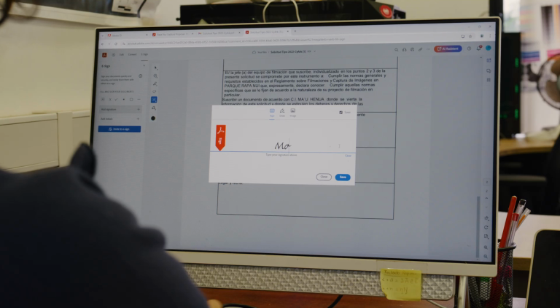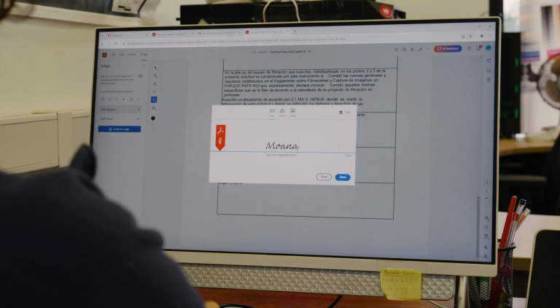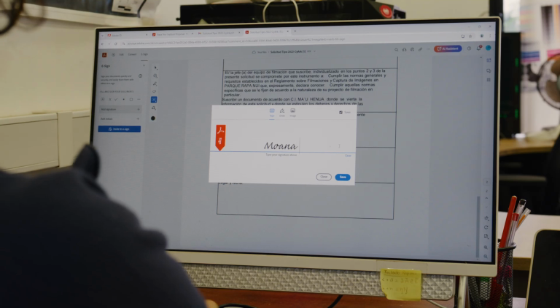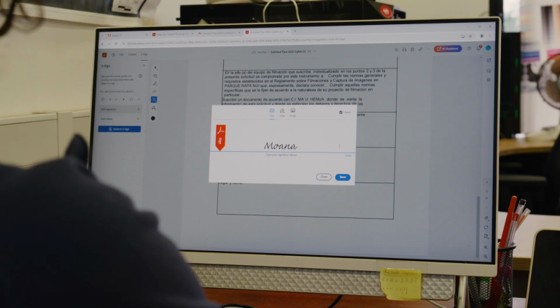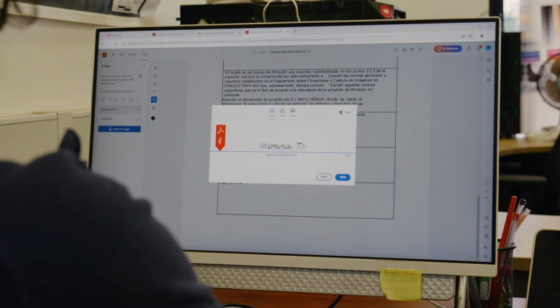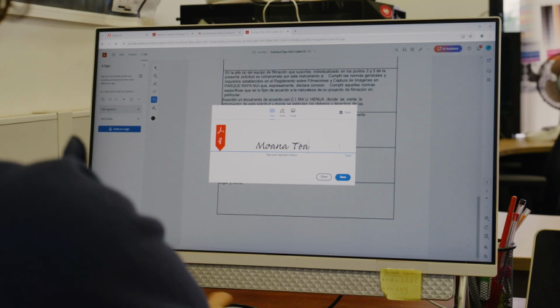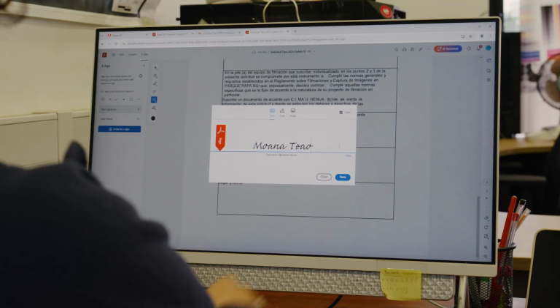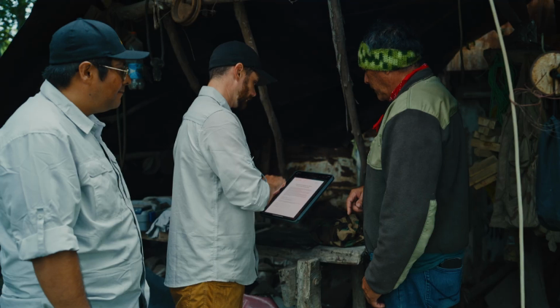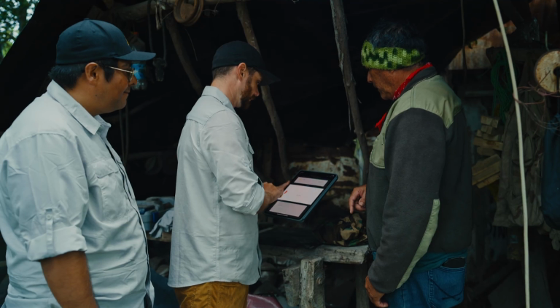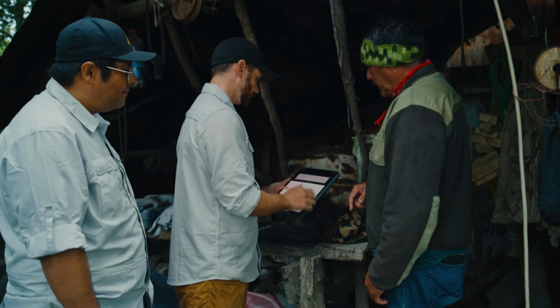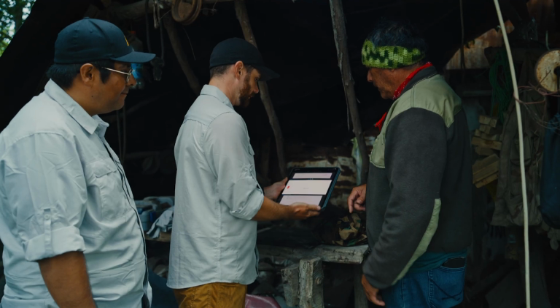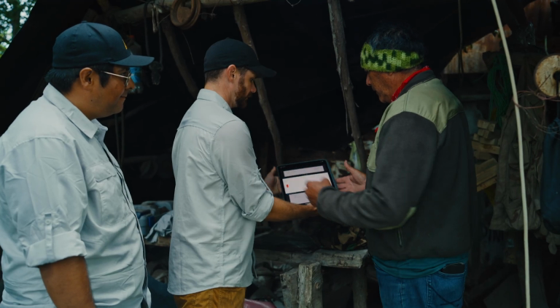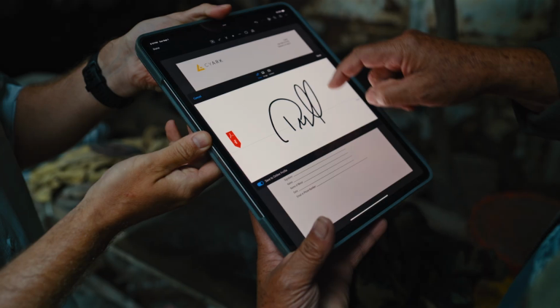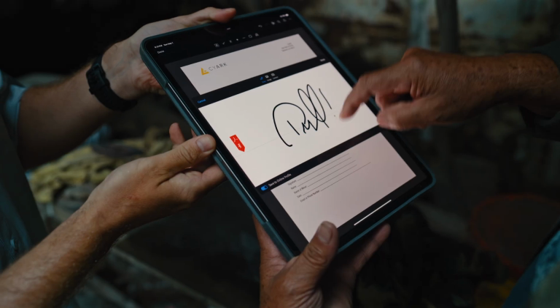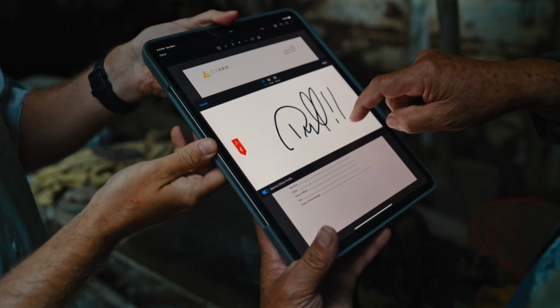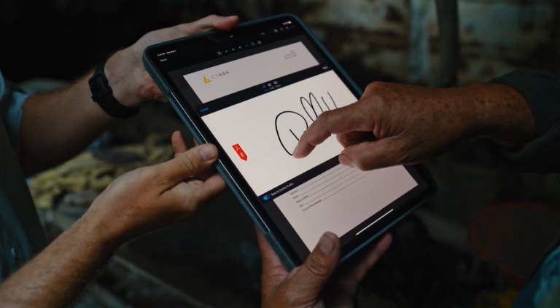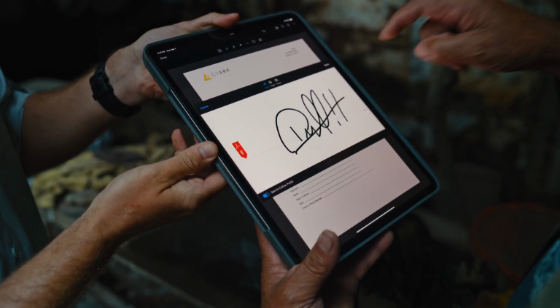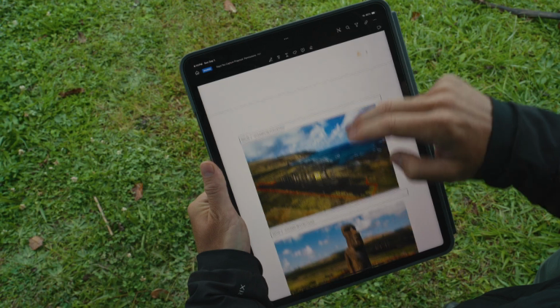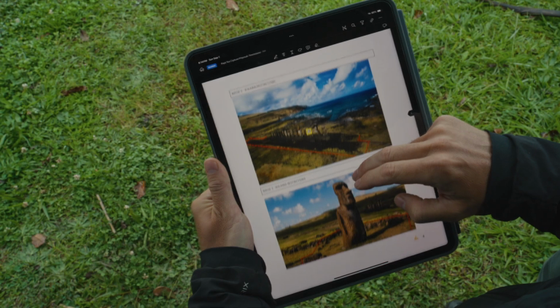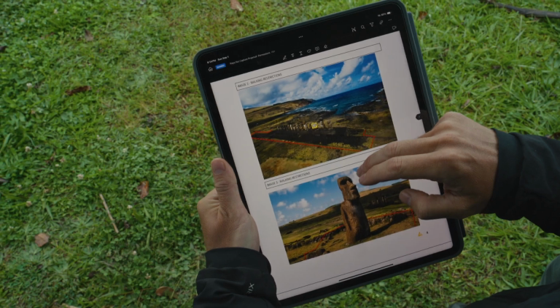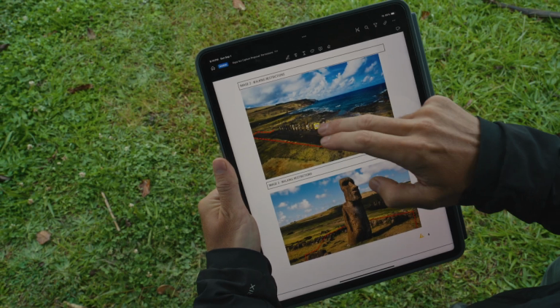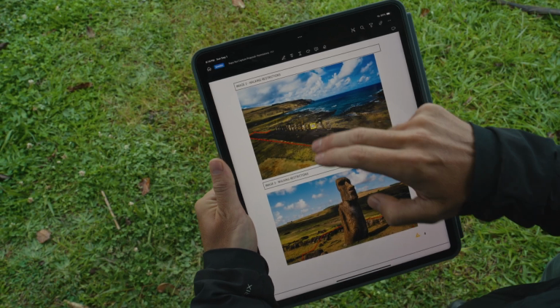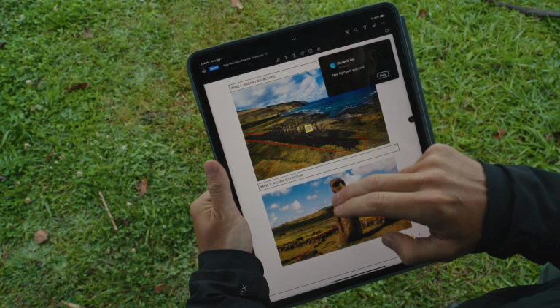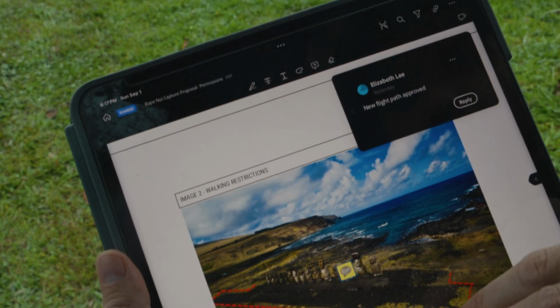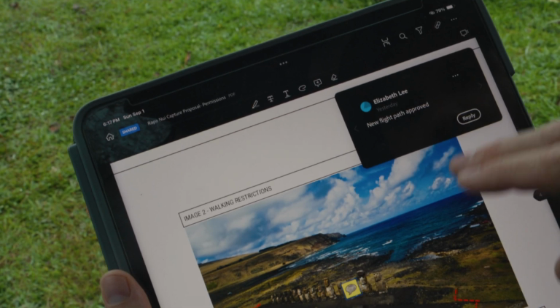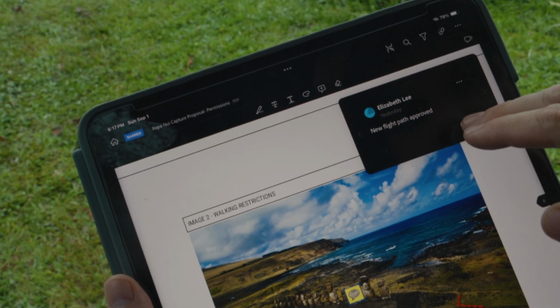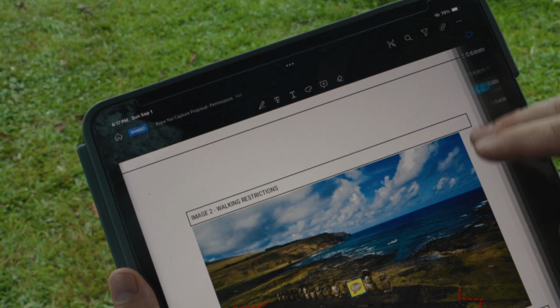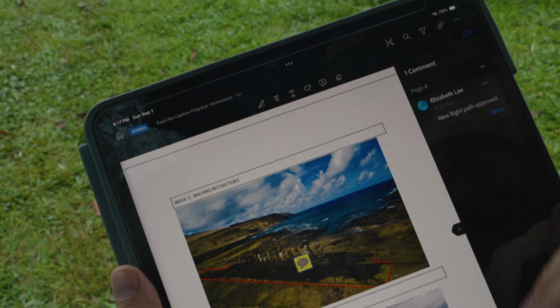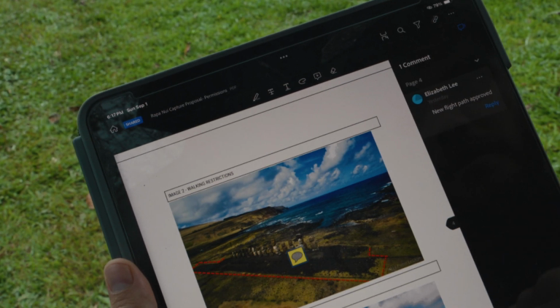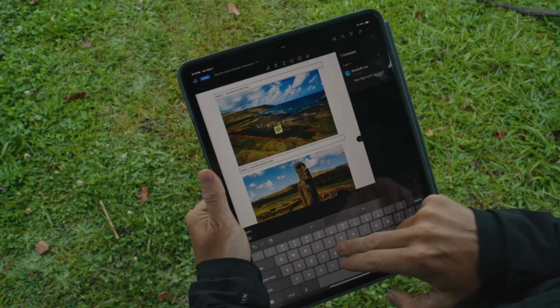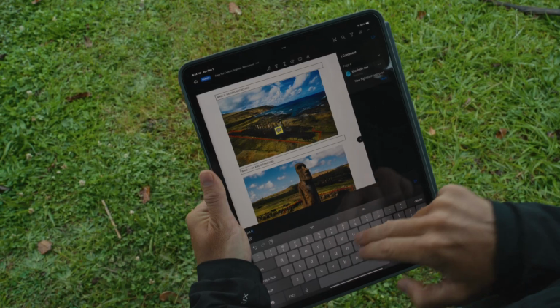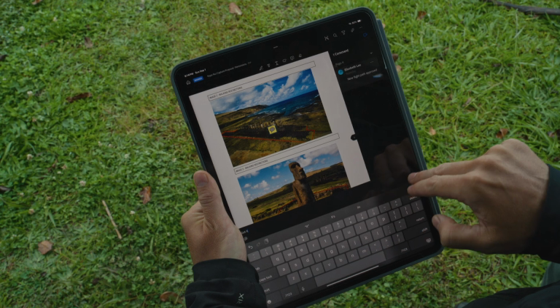Everything from getting contracts signed, getting sign-off on scopes of work, photo and video release forms. Often times when we get into the field, the situation may have changed. We can annotate right here in Adobe Acrobat.